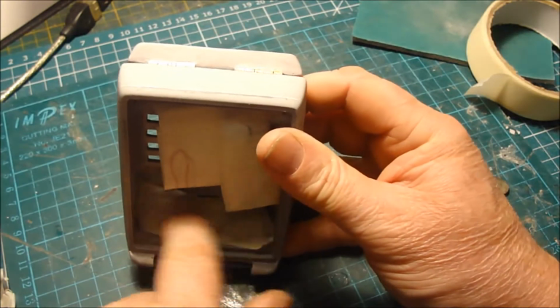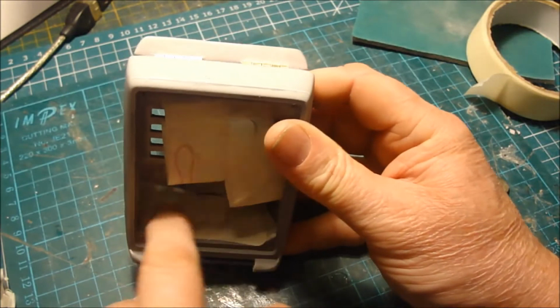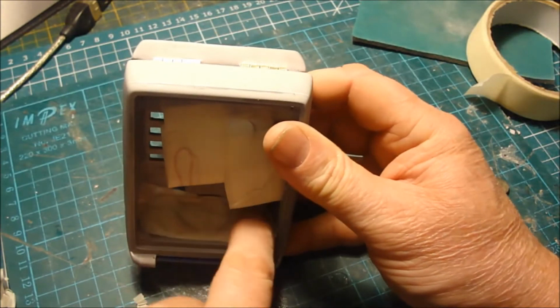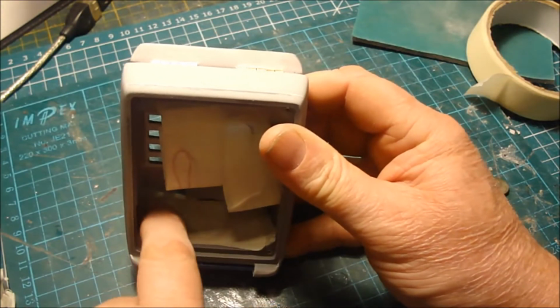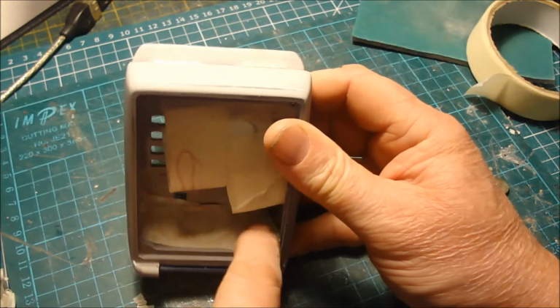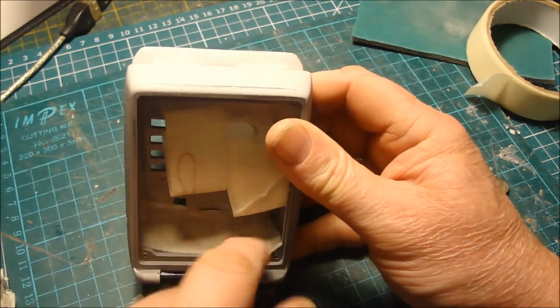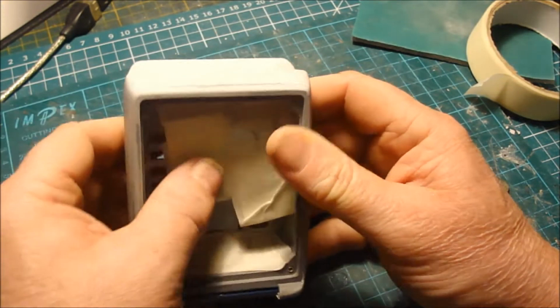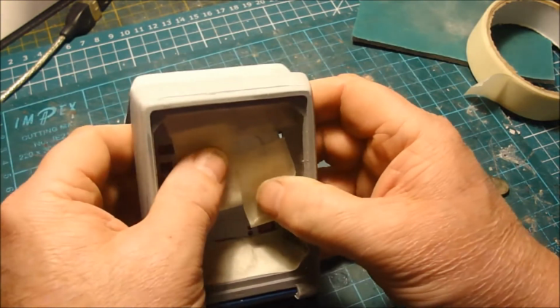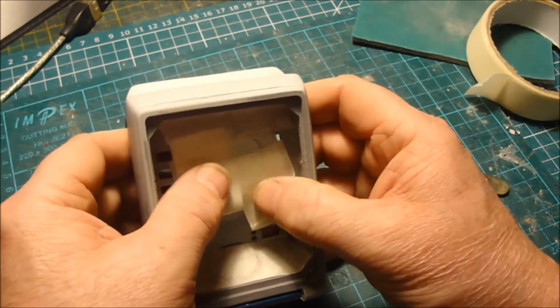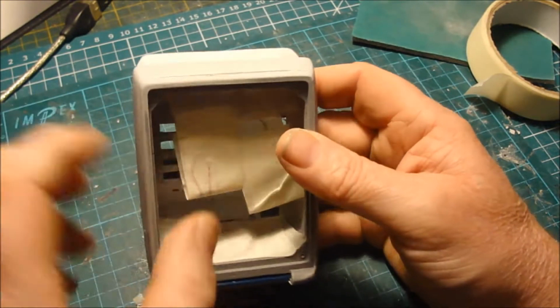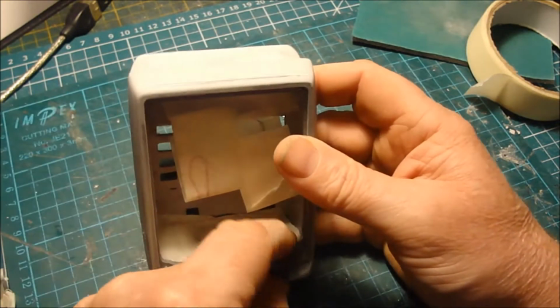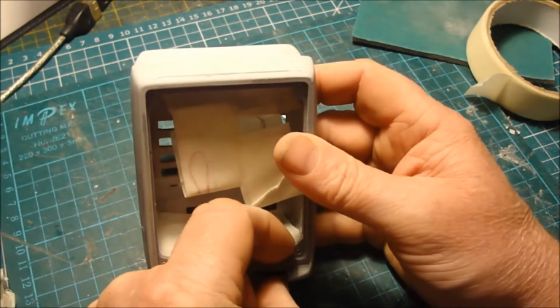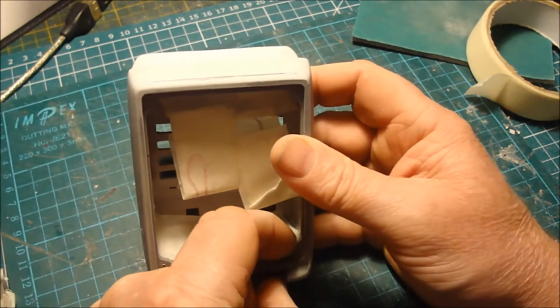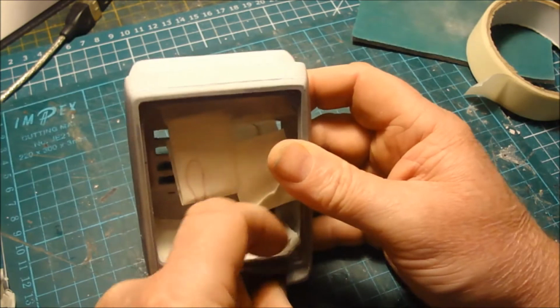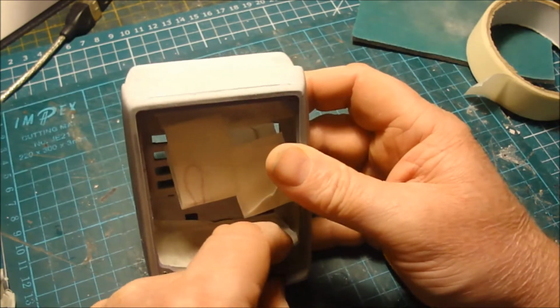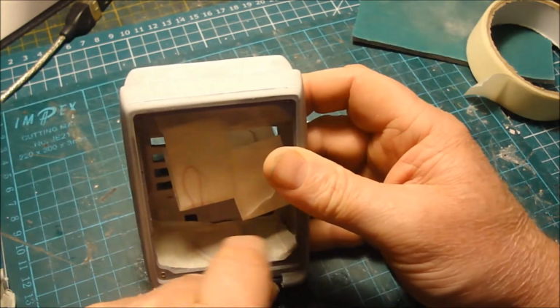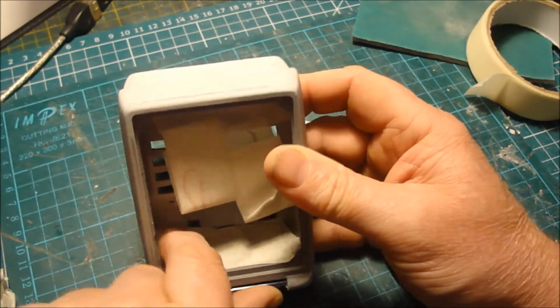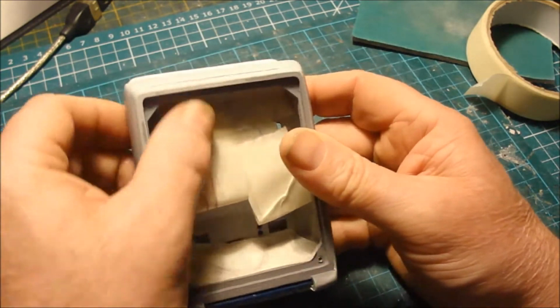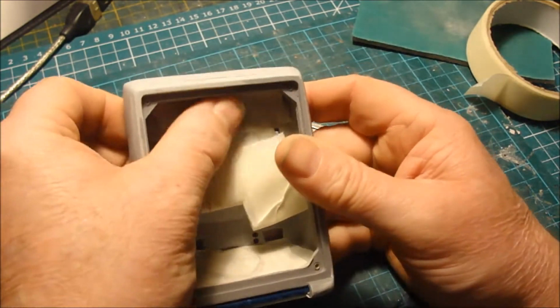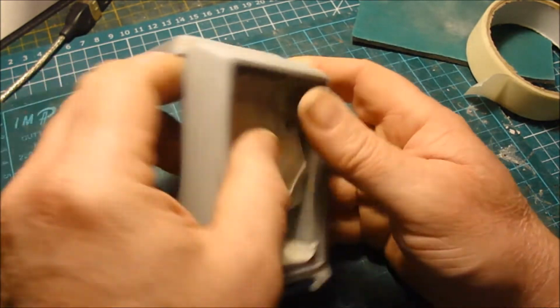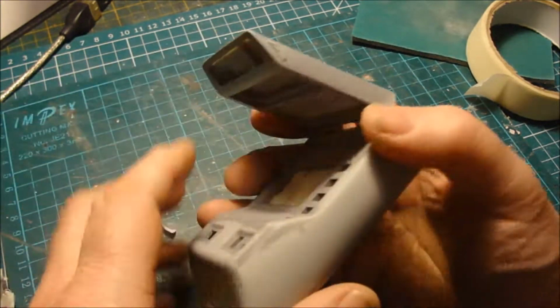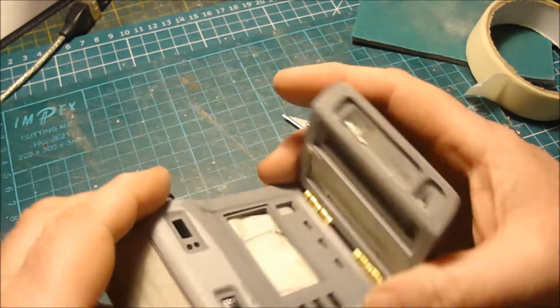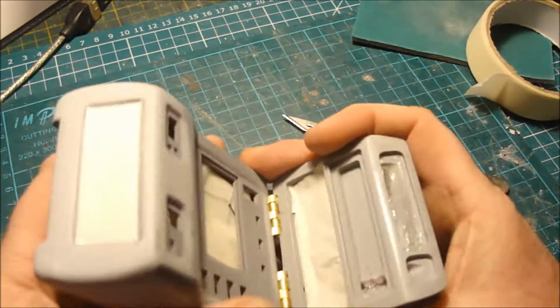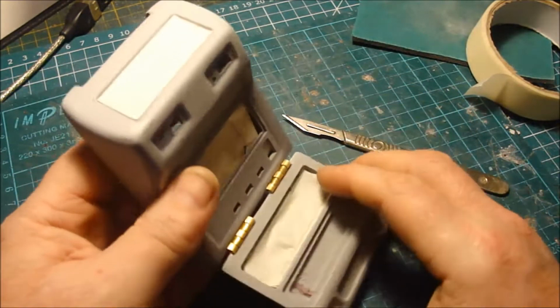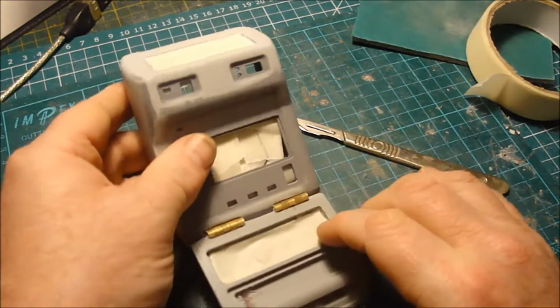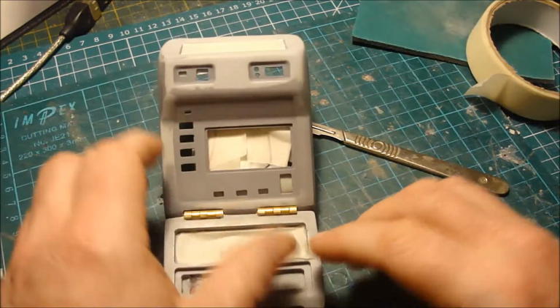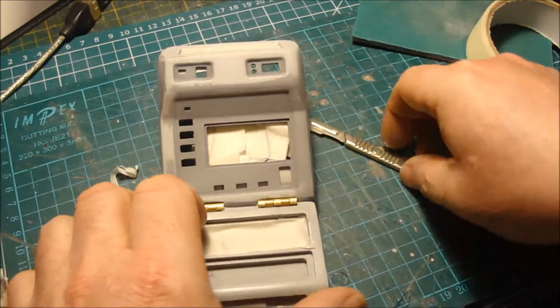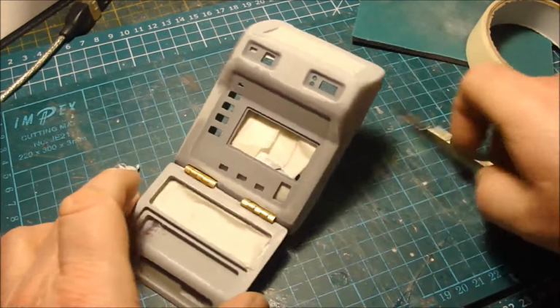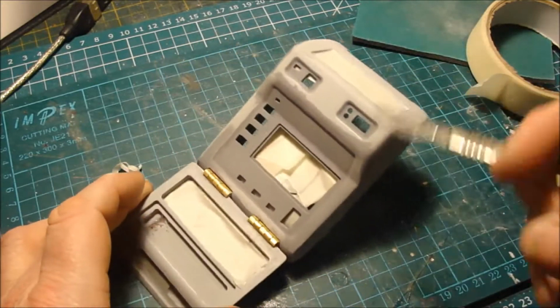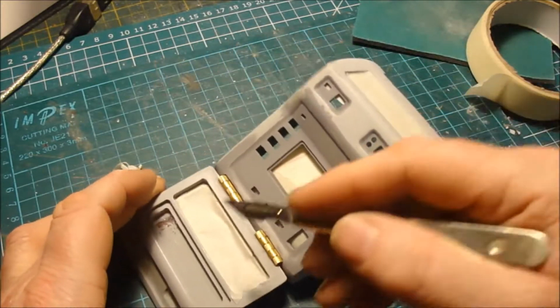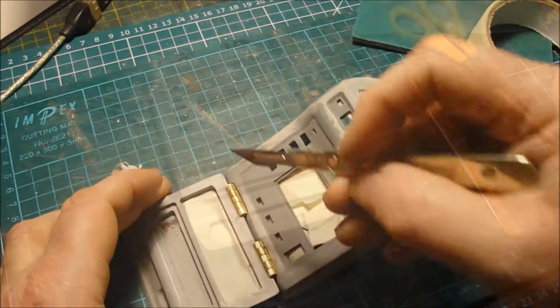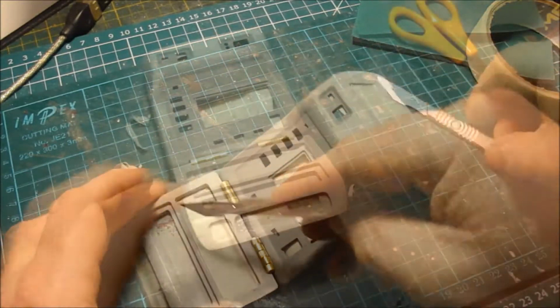I've covered all the wires in the back so they don't get sprayed over, so you know which is red and which is black. And I've covered up the circuit boards.